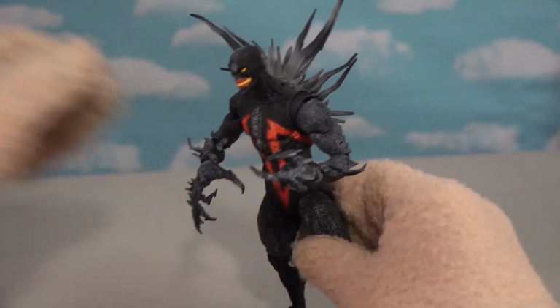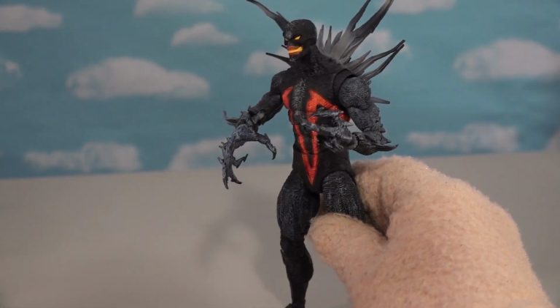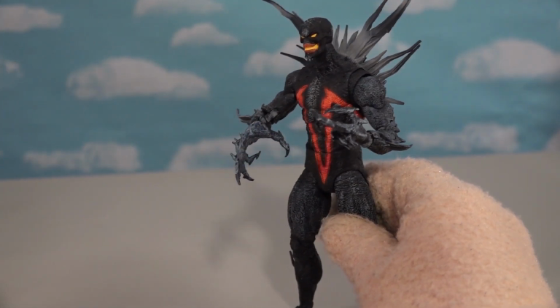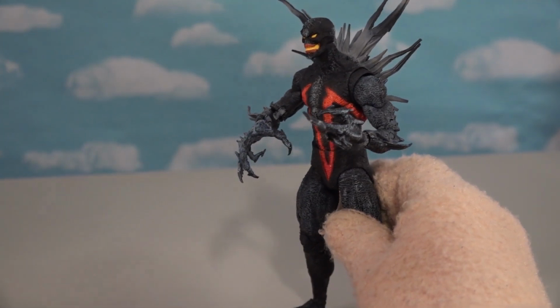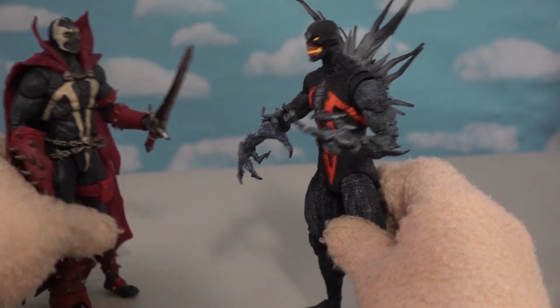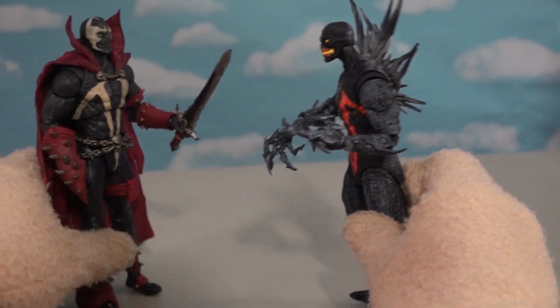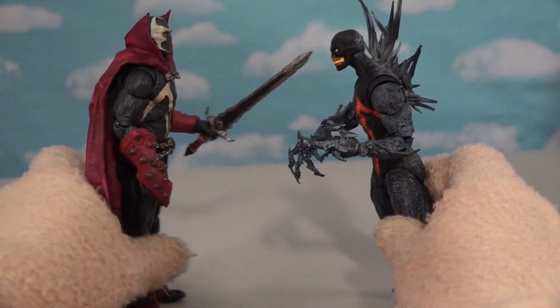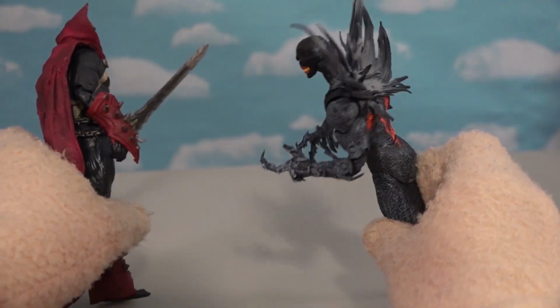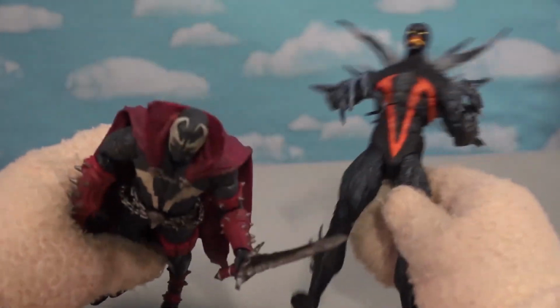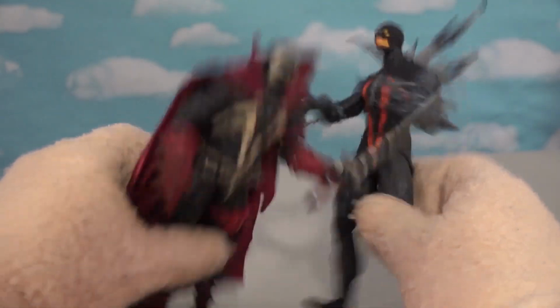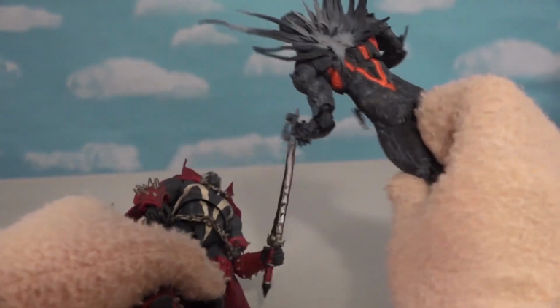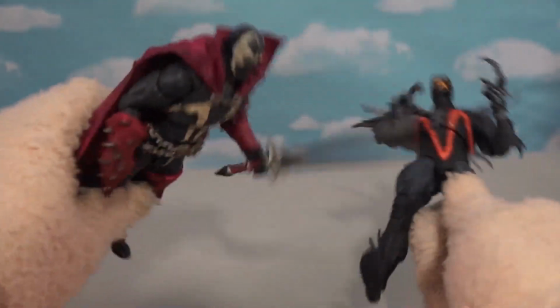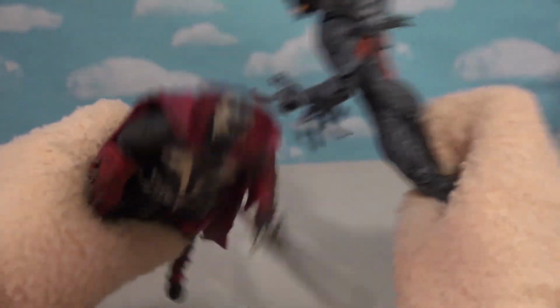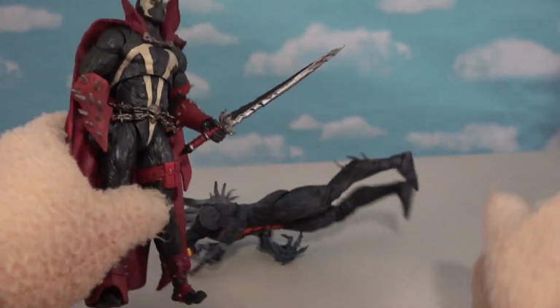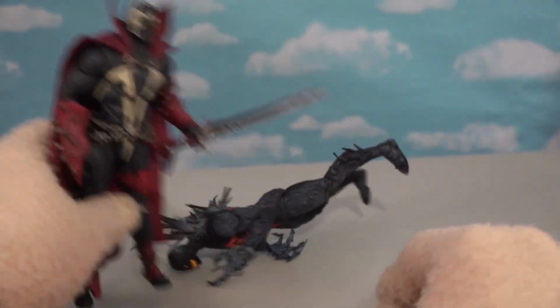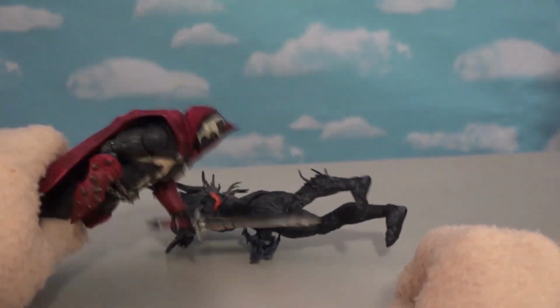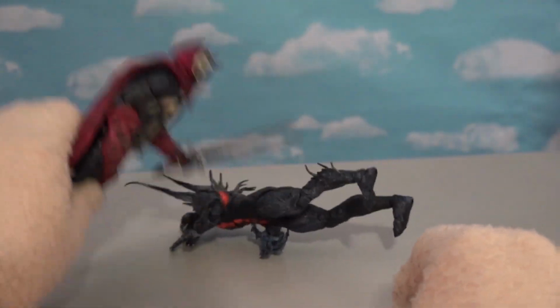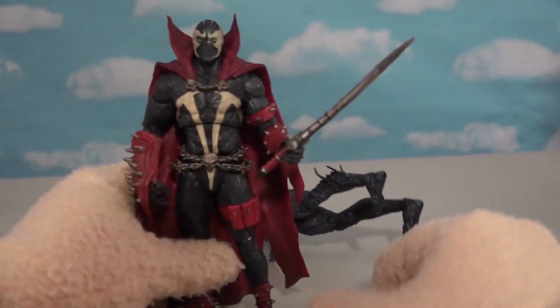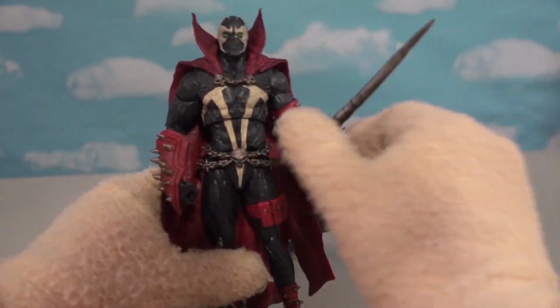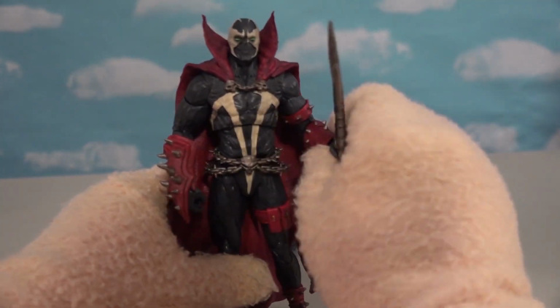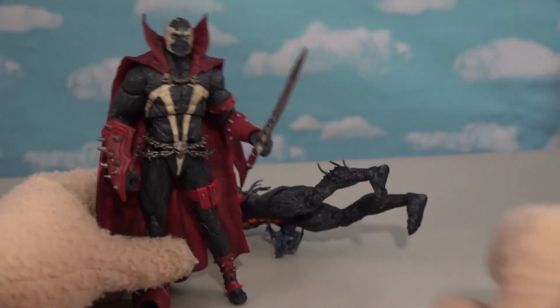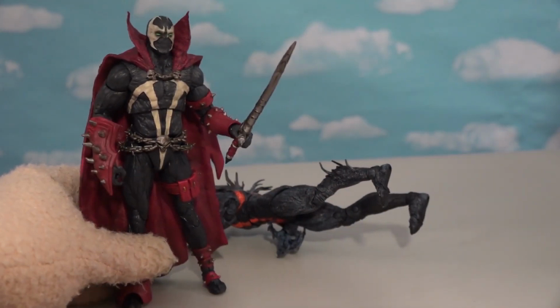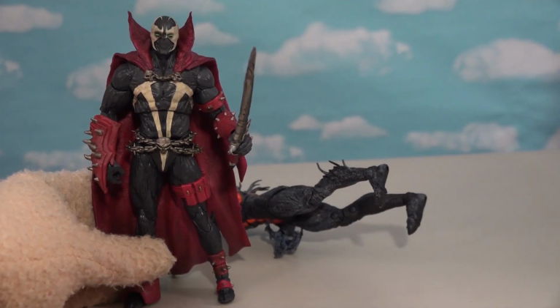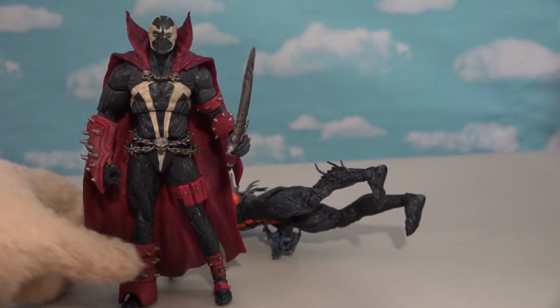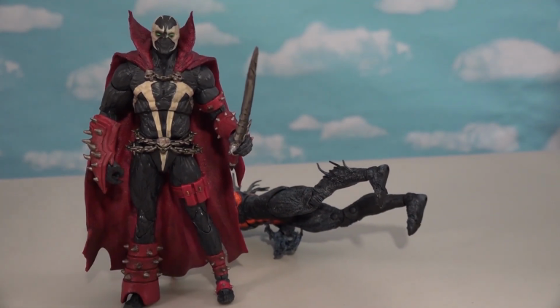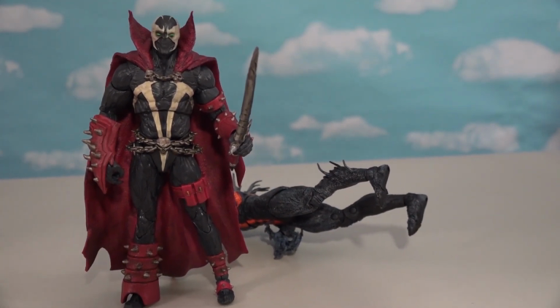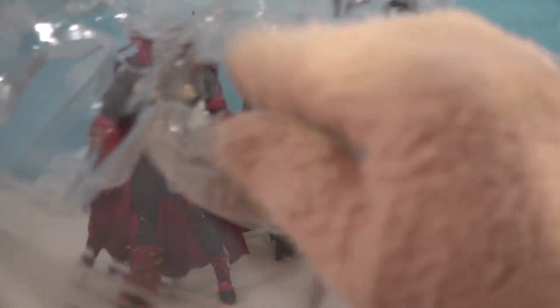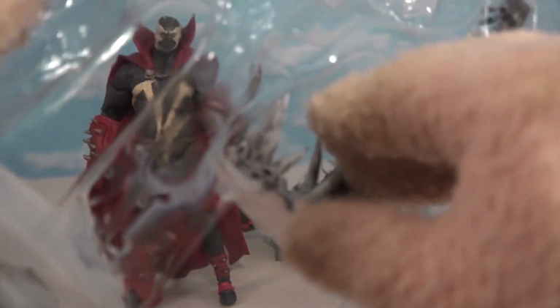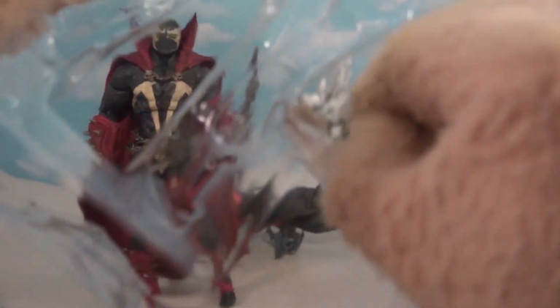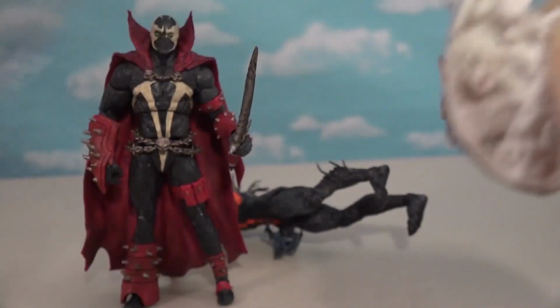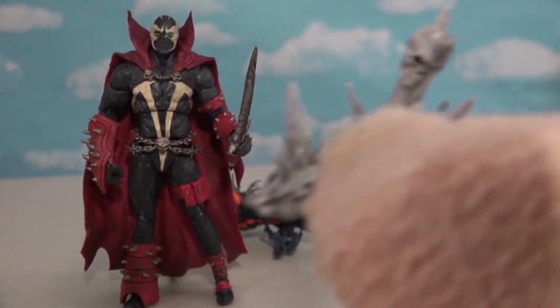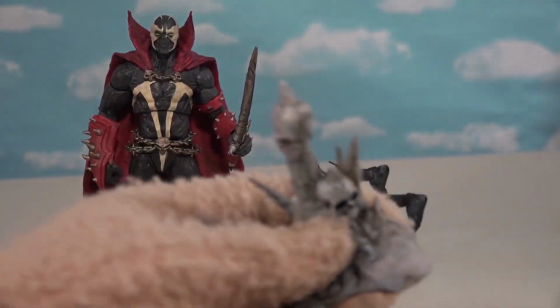He must be a bad guy coming after Spawn because he certainly looks like one. And of course, there's this cool accessory right here — look at all those skulls, so dark and sinister.